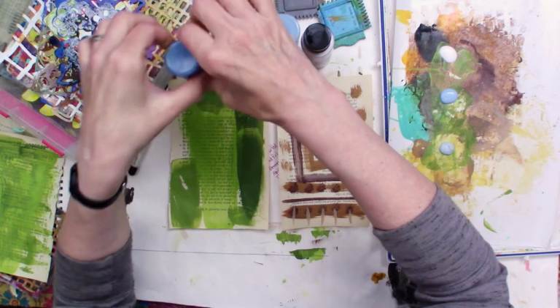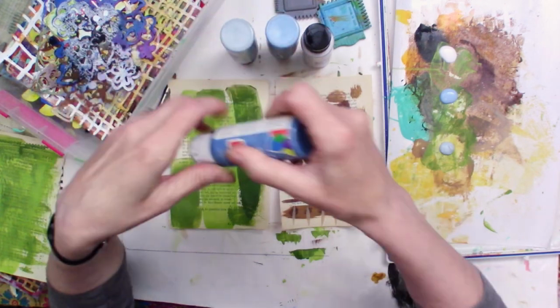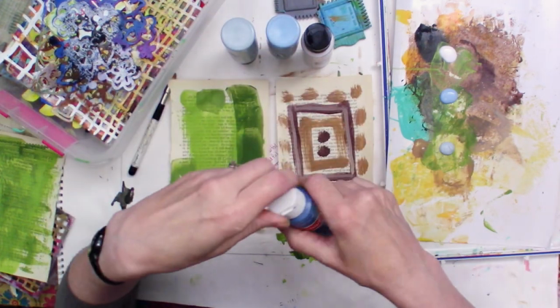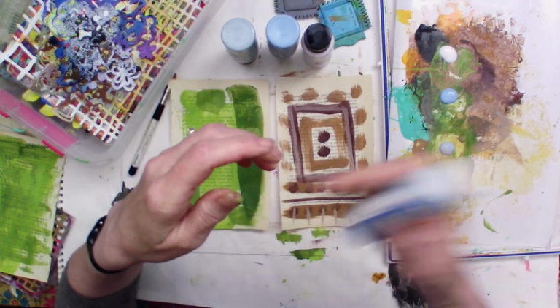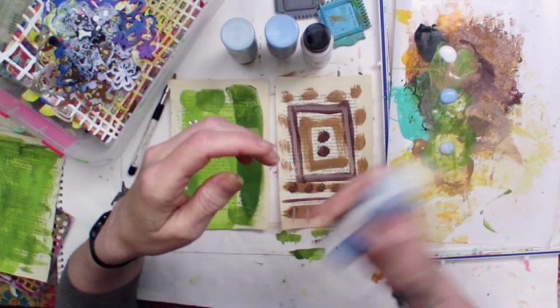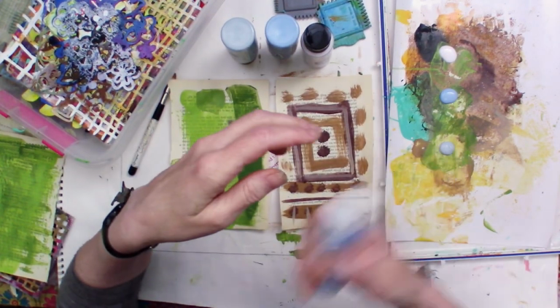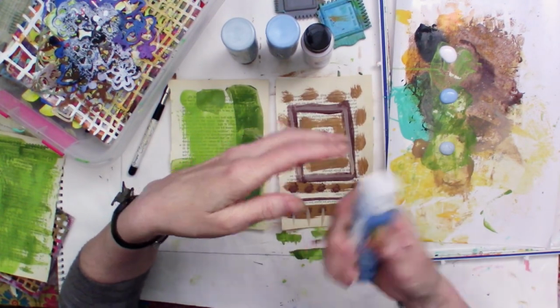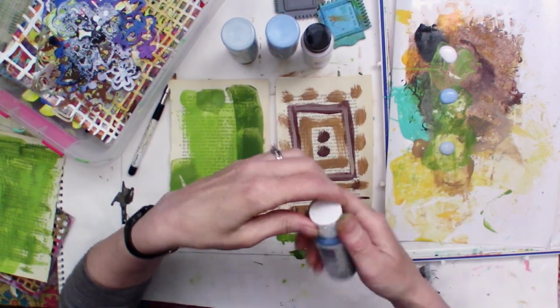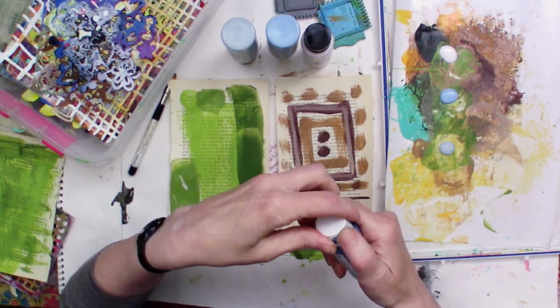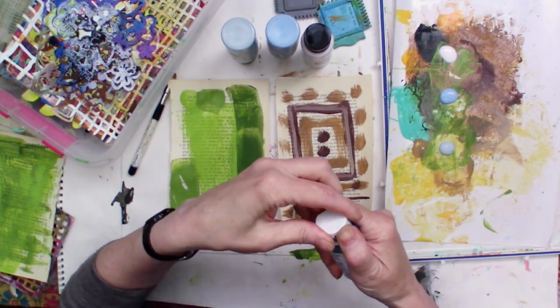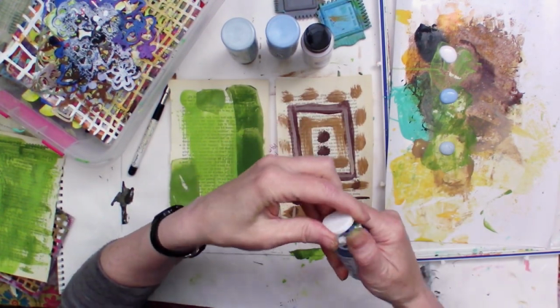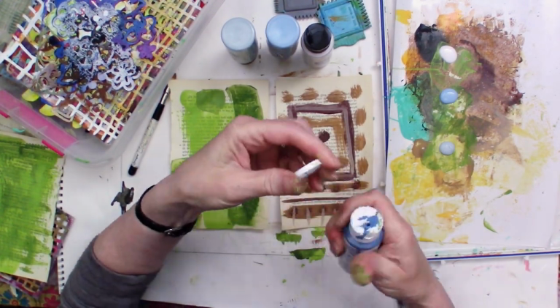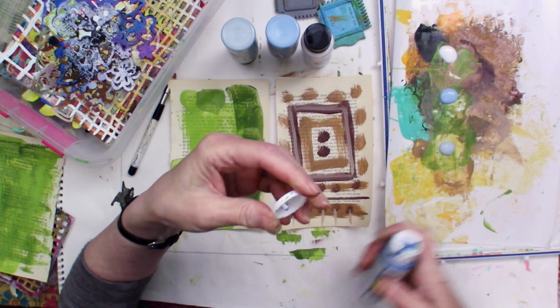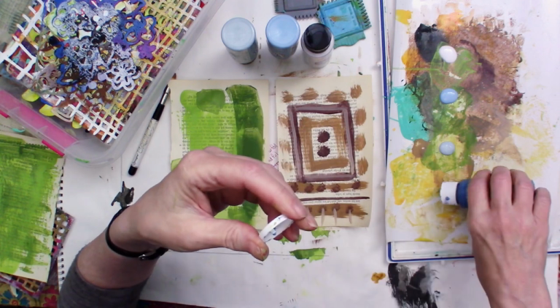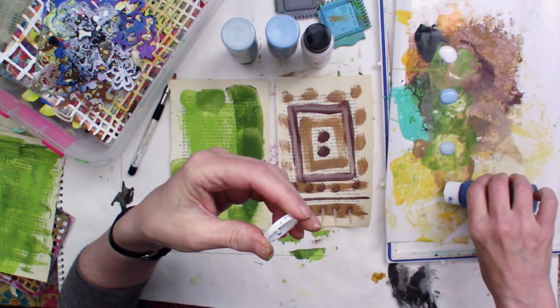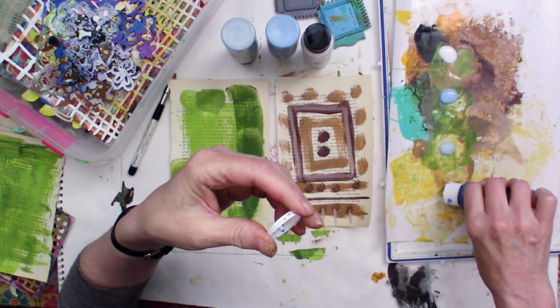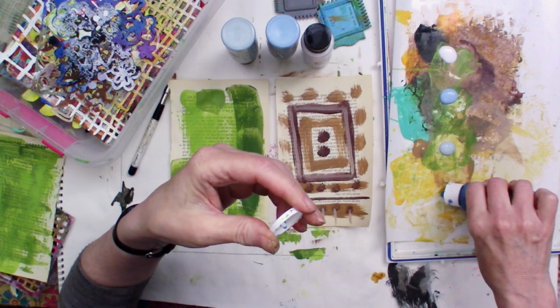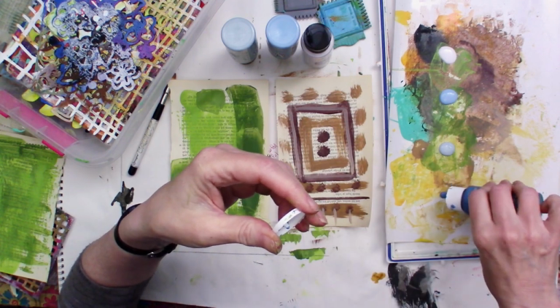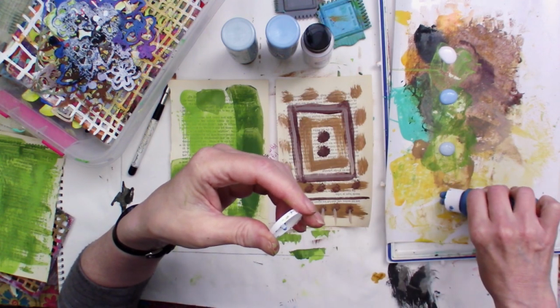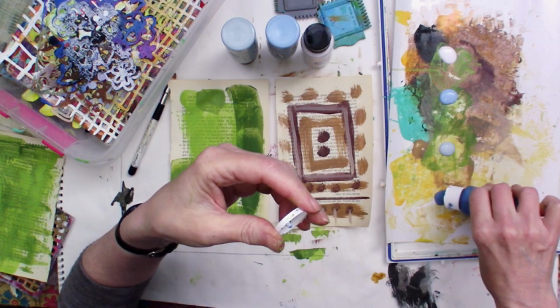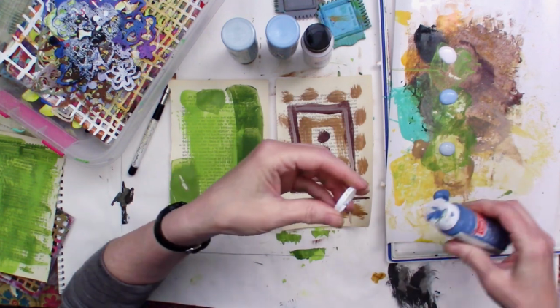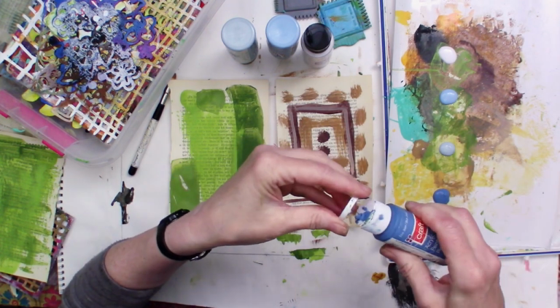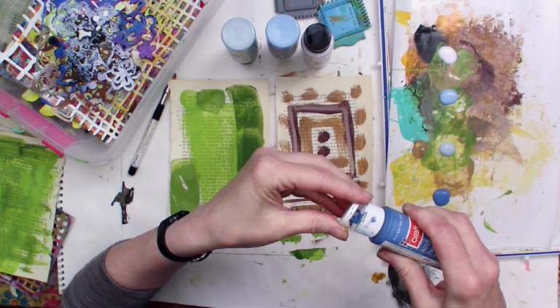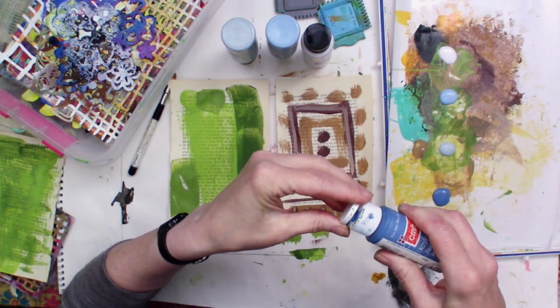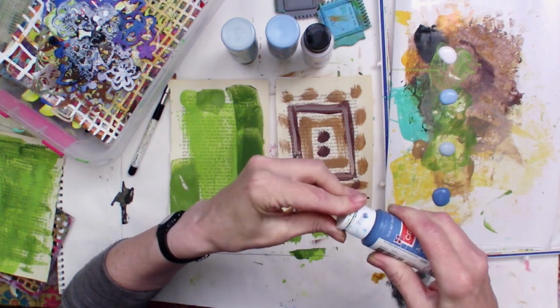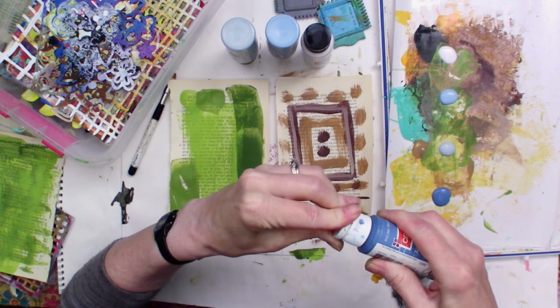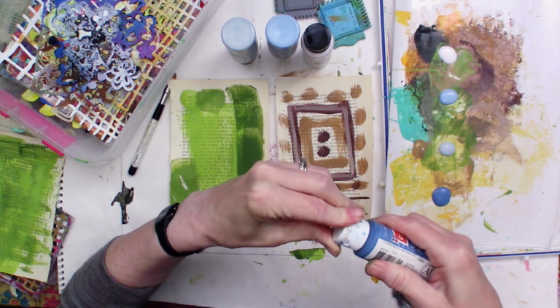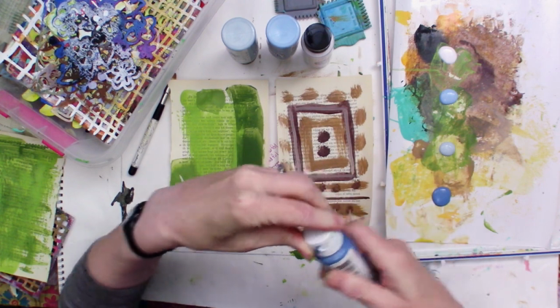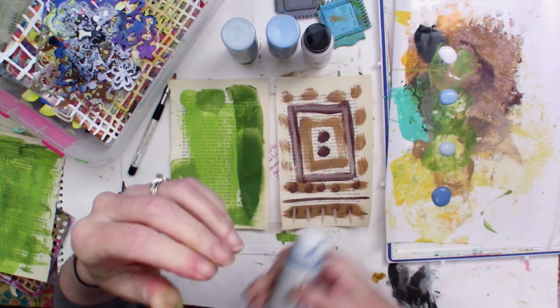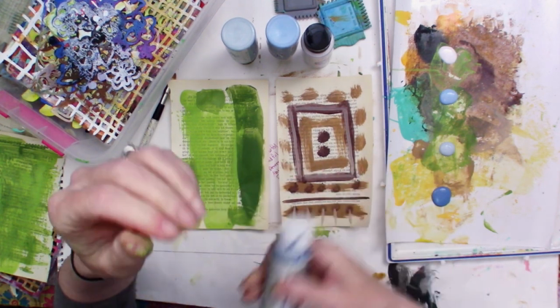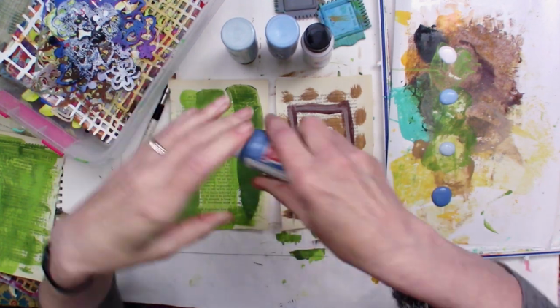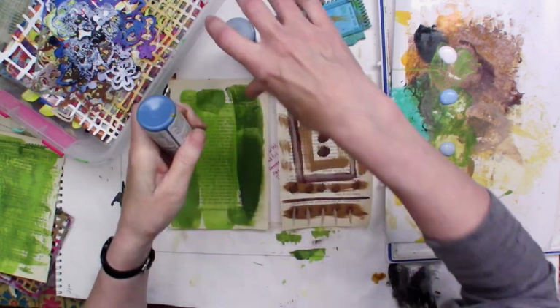Another thing I do with my craft paint is store them upside down — it makes it a lot easier to get the paint out when it's getting towards the bottom. You do want to give them a good shake once in a while.